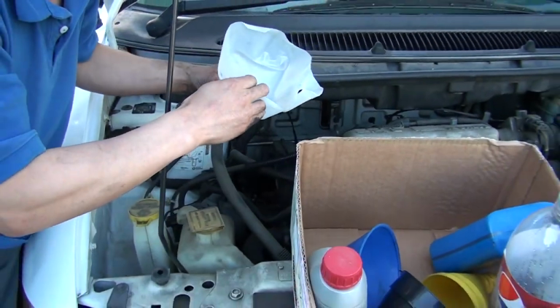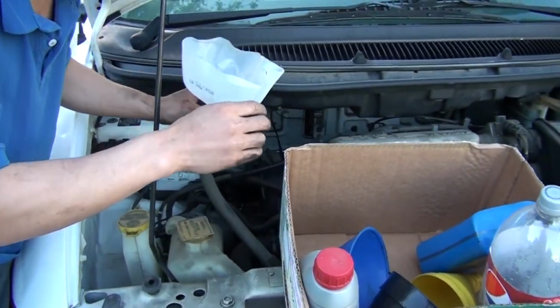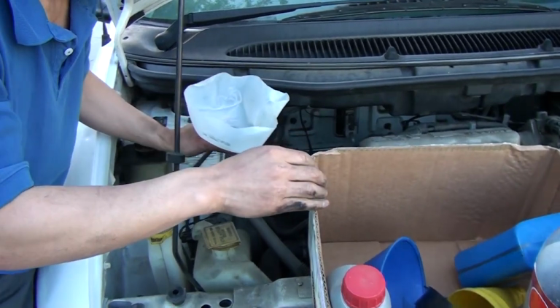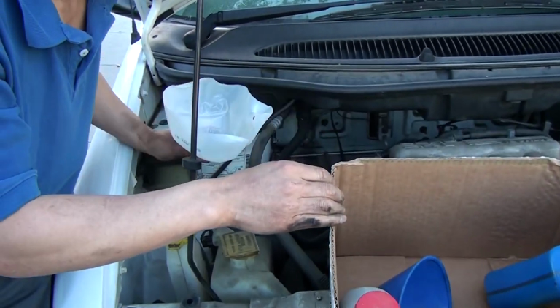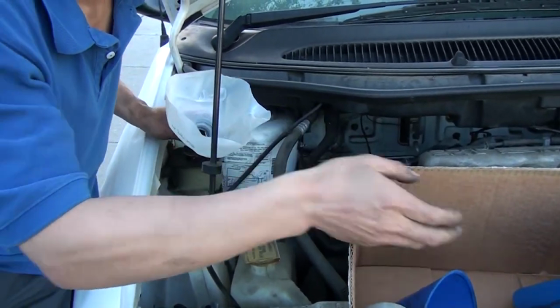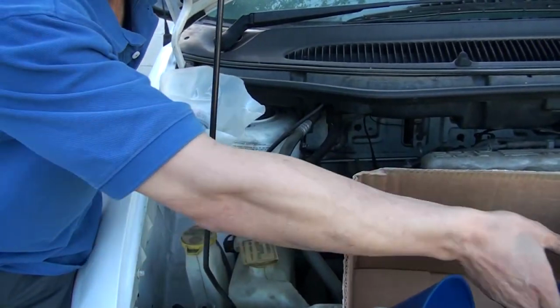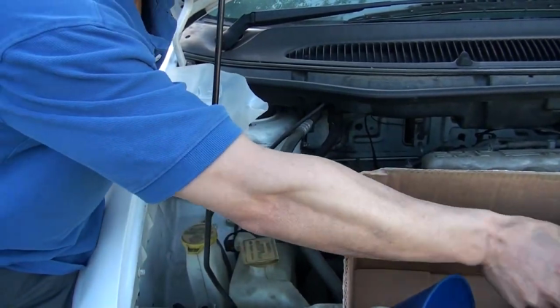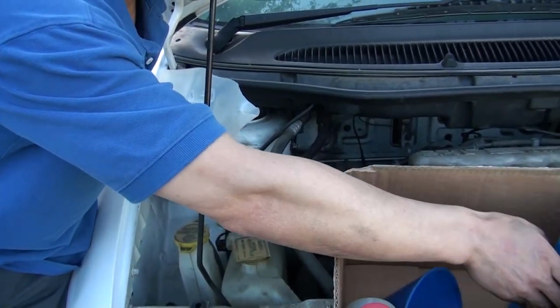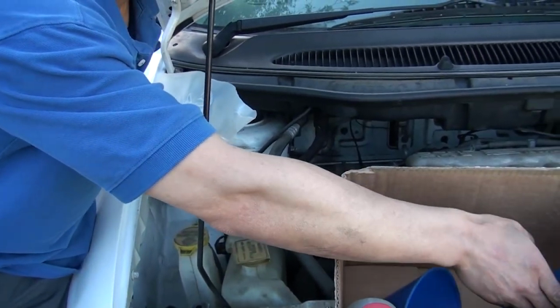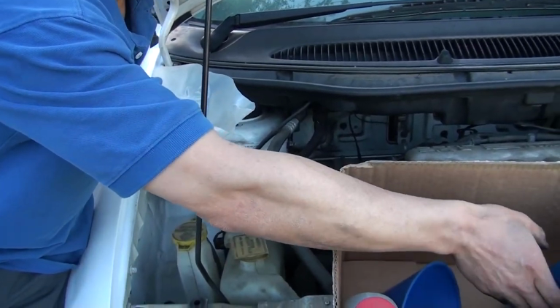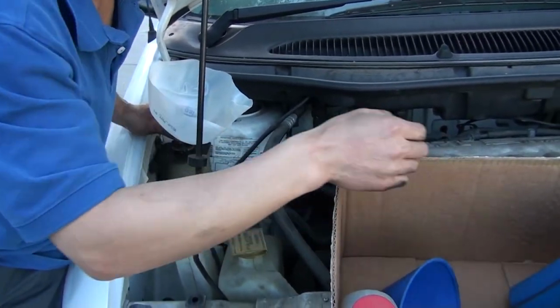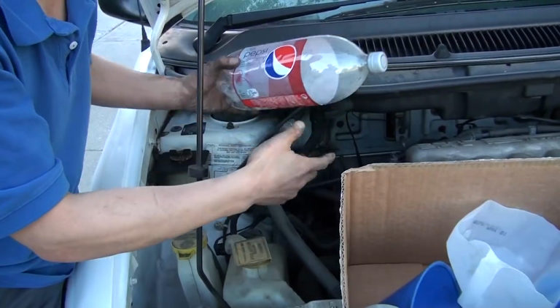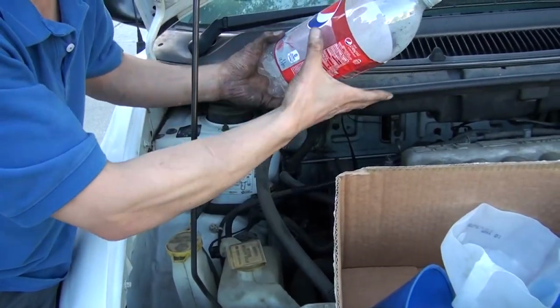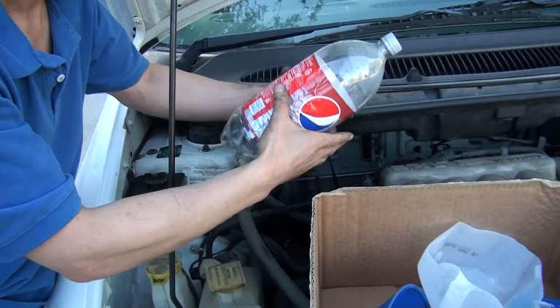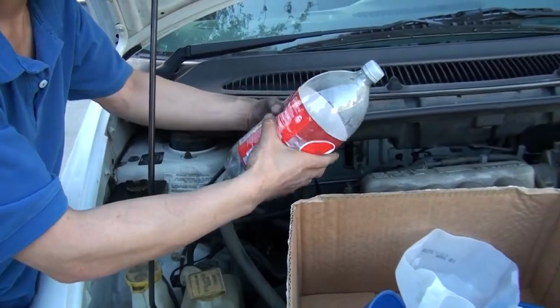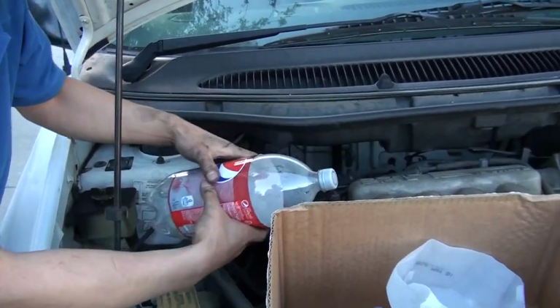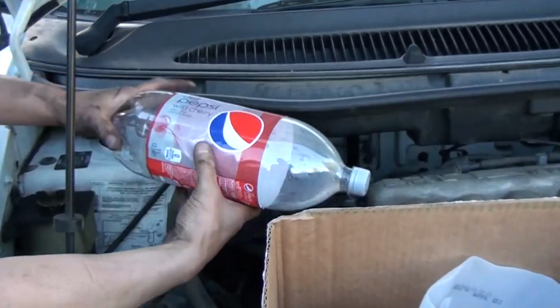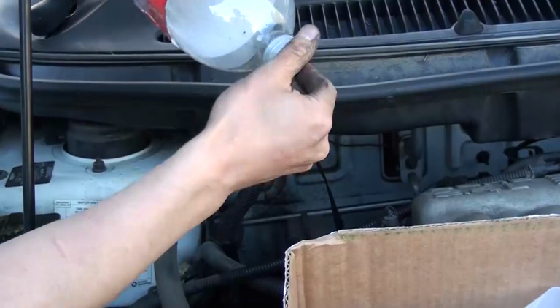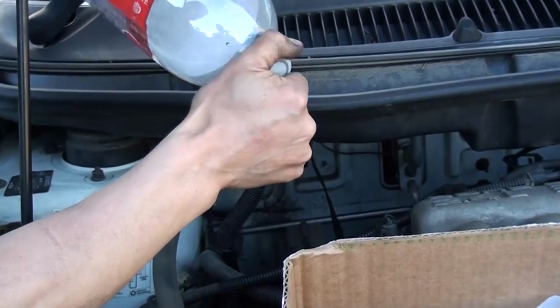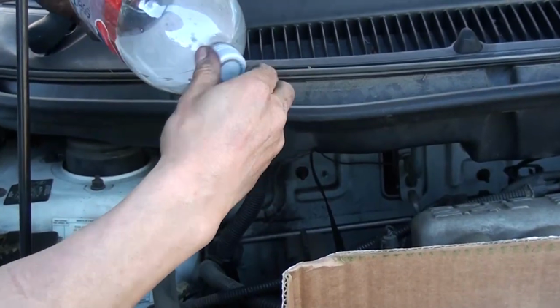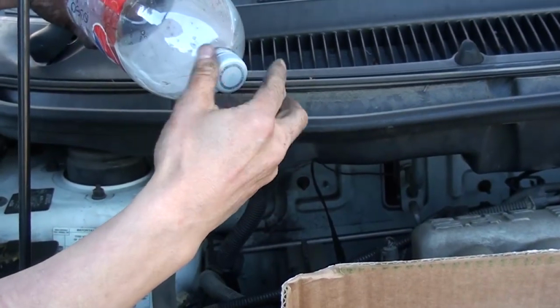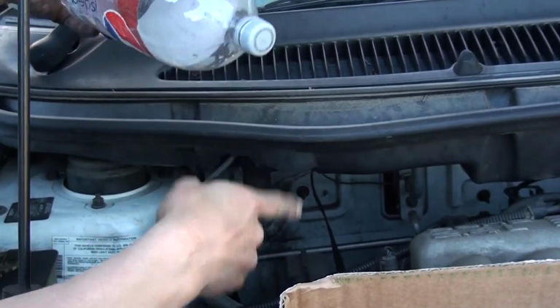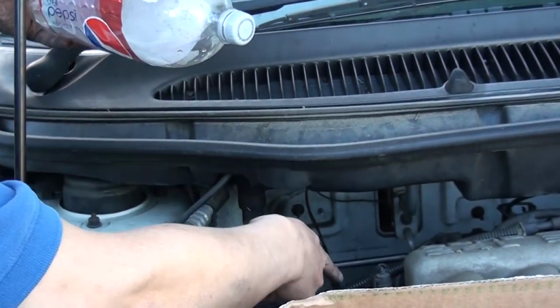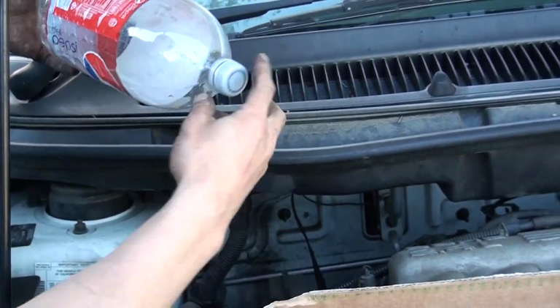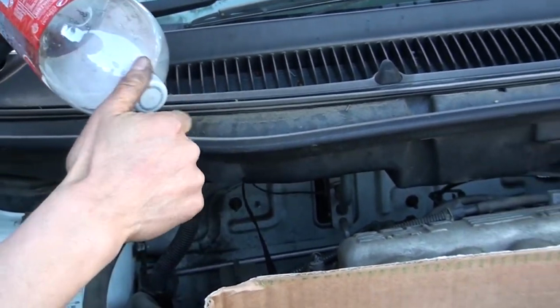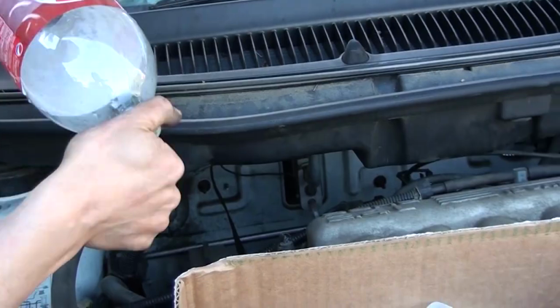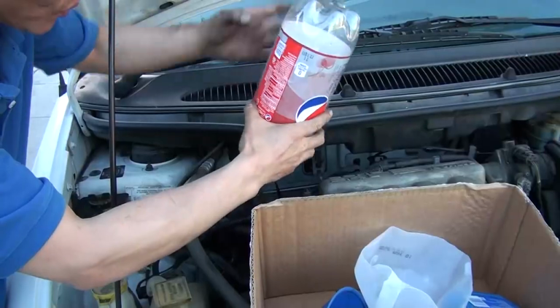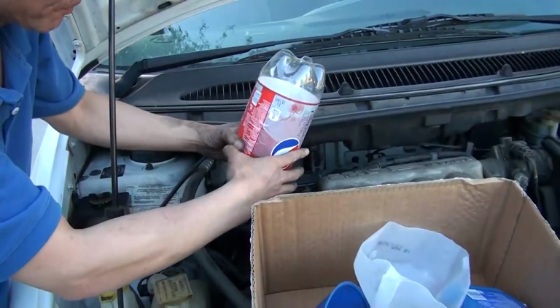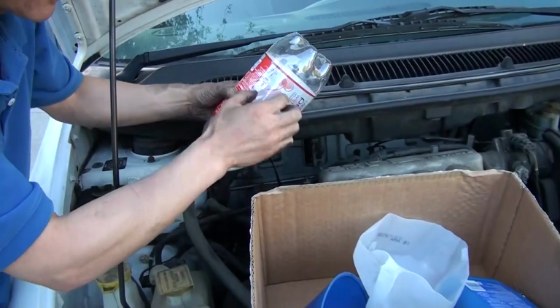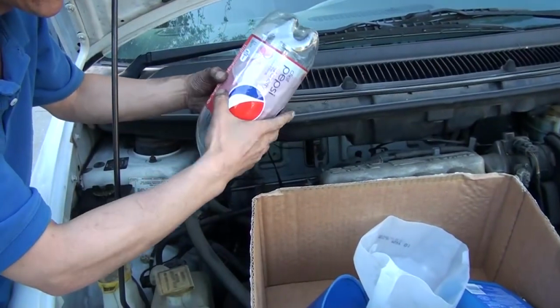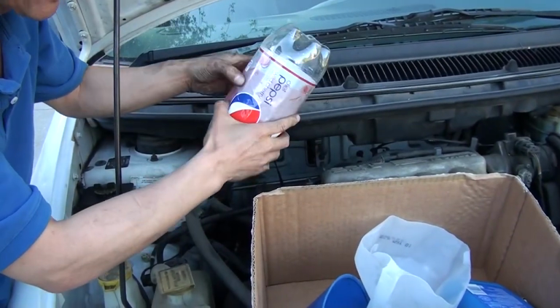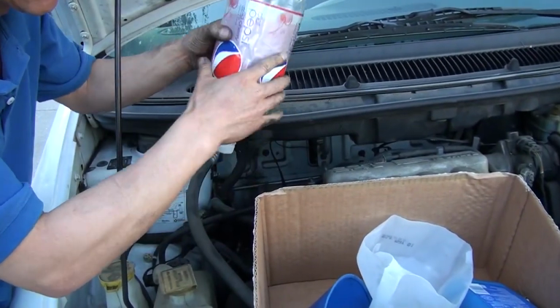It may save you money, or maybe you just can't find your funnel. You could cut a soda bottle like this — it's smaller than the opening here, but it works when you cut it. Make sure you have a handle.